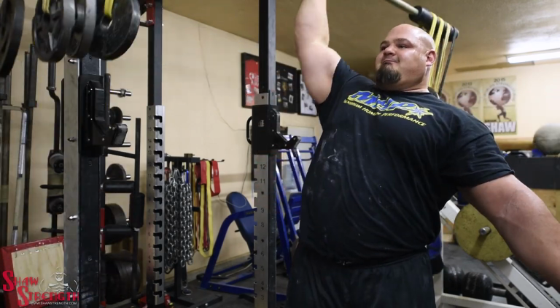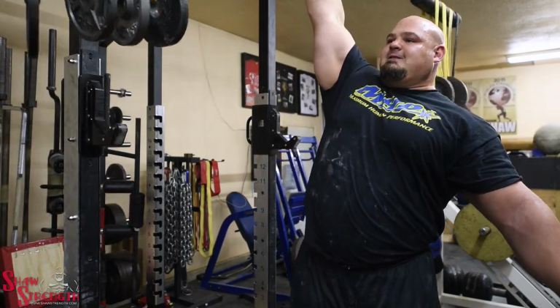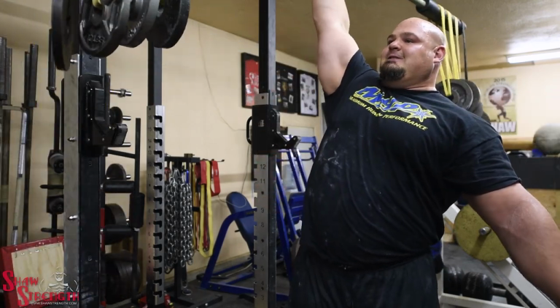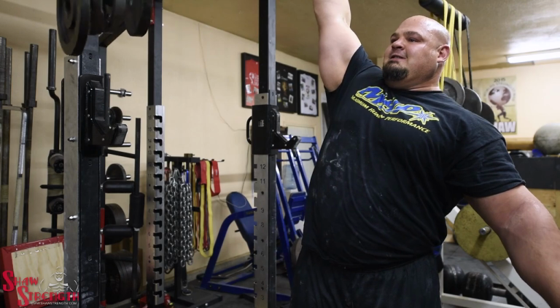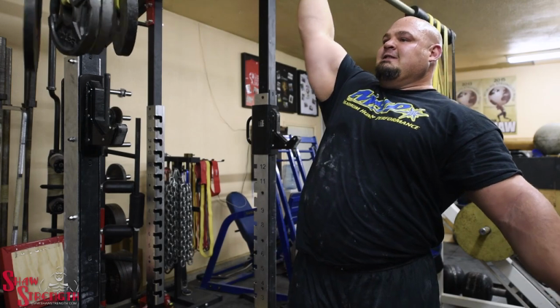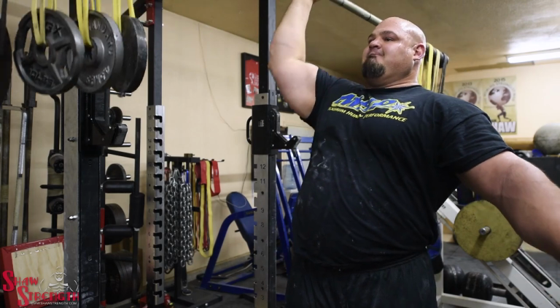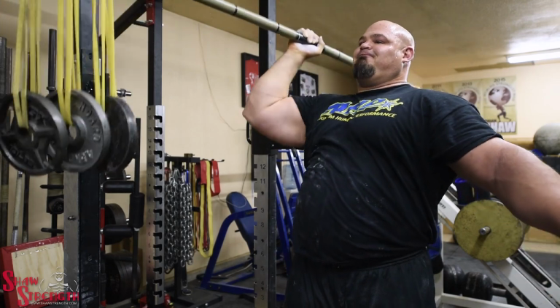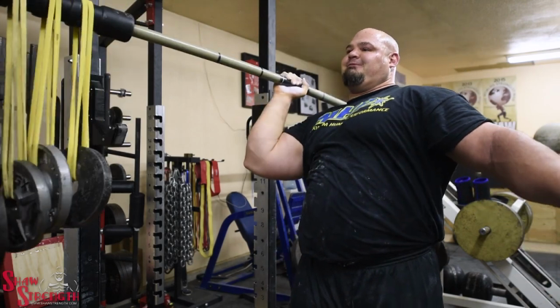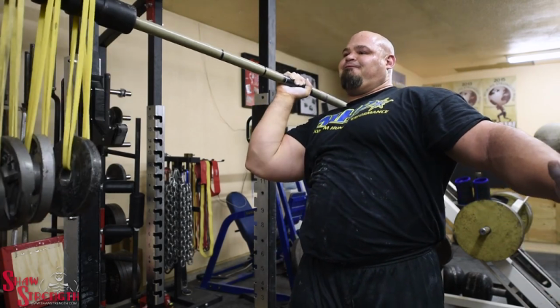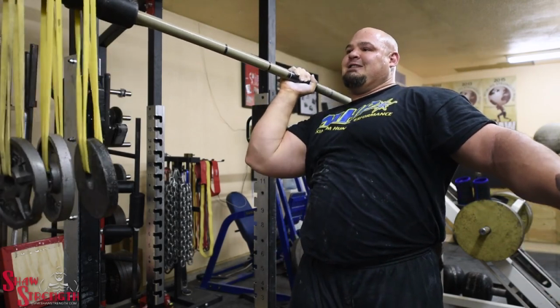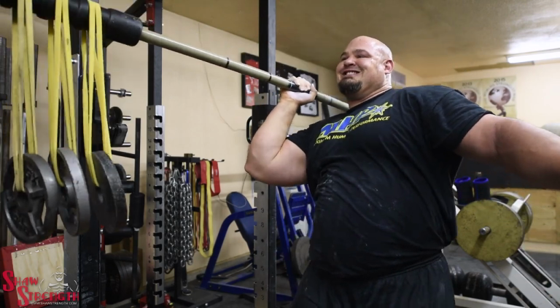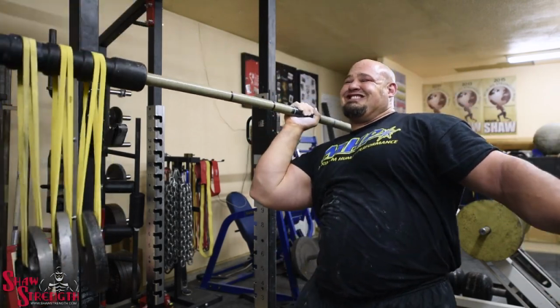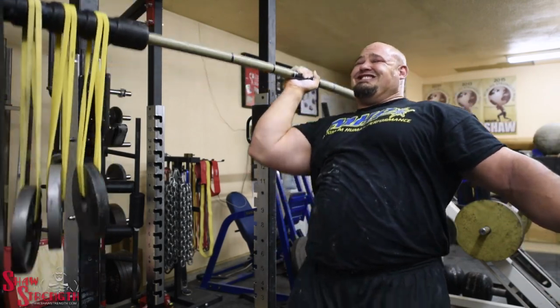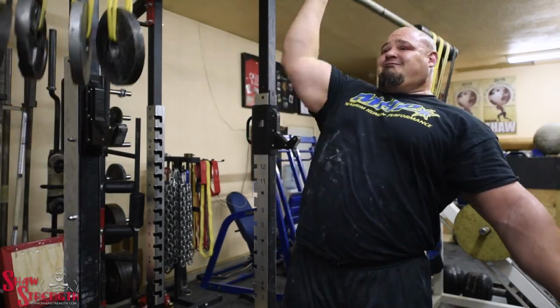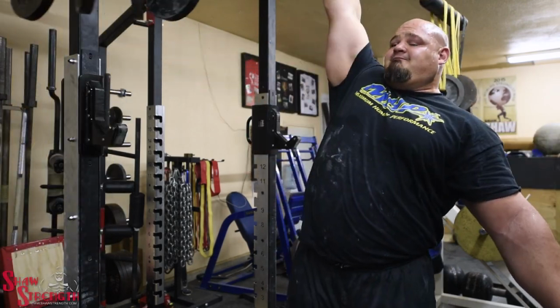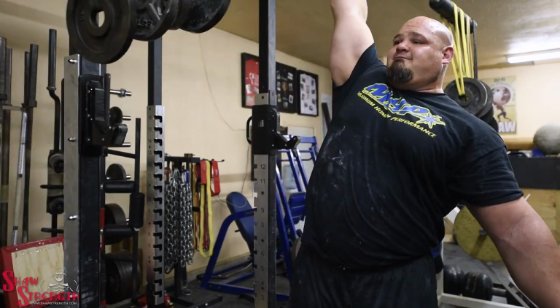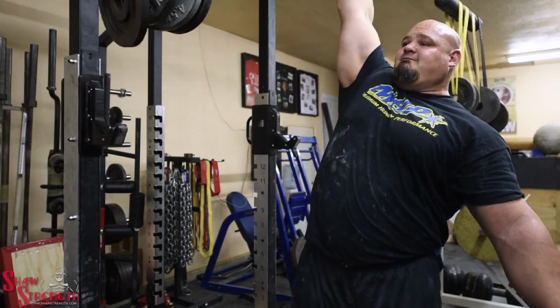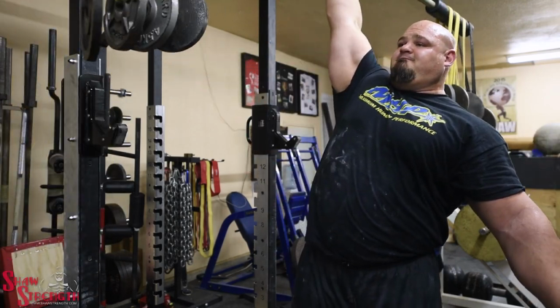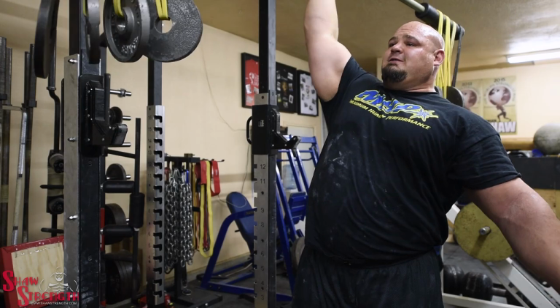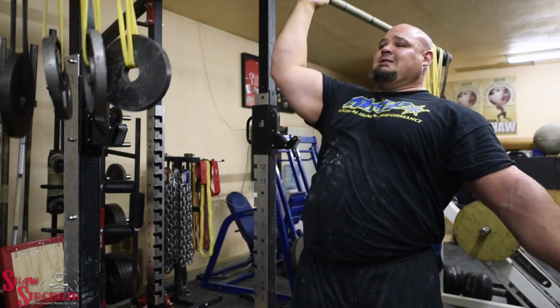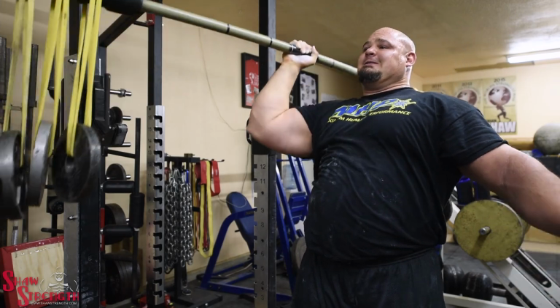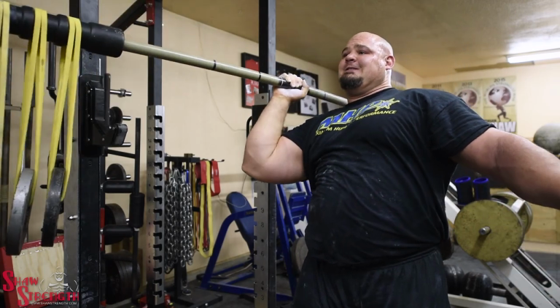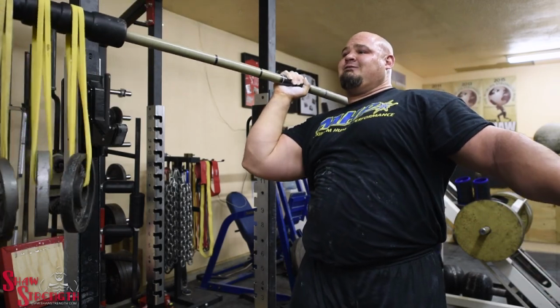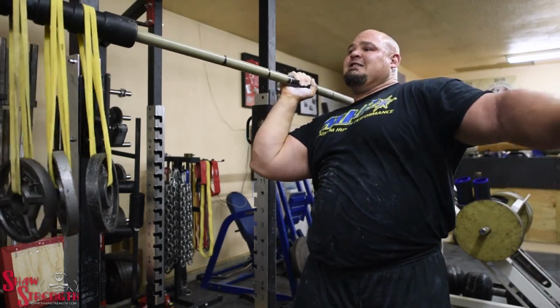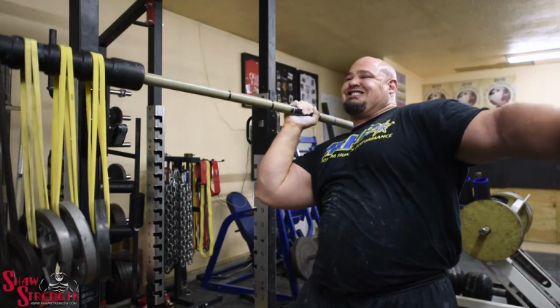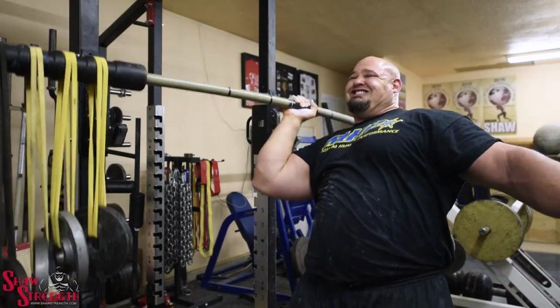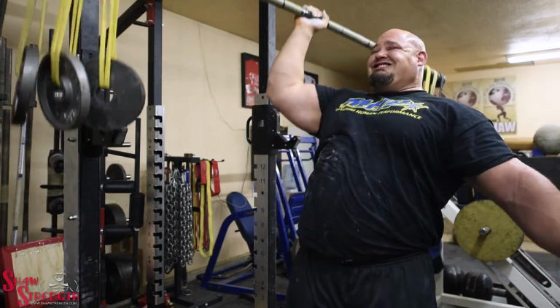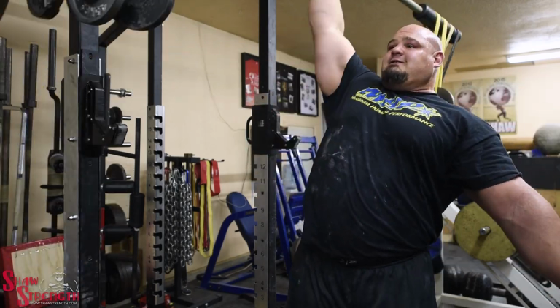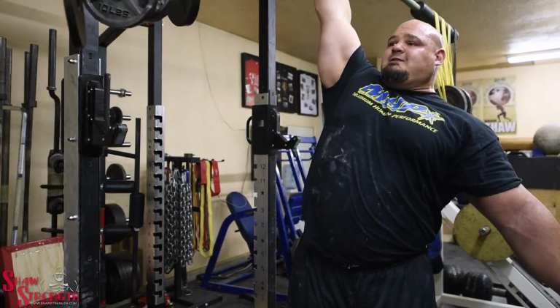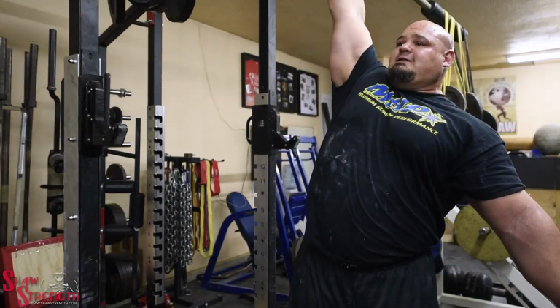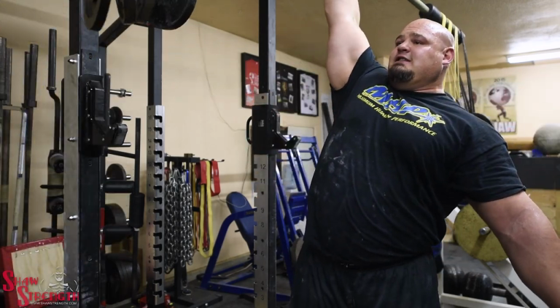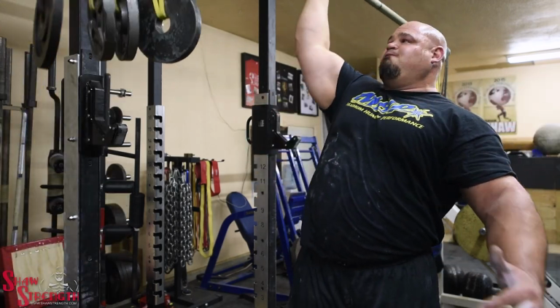Overall, I trained it heavy. I feel like the carryover has always been there for dumbbell — that's always been a good event for me.